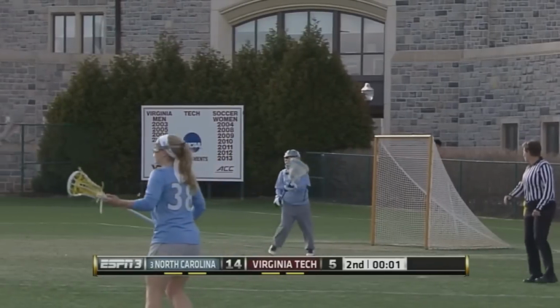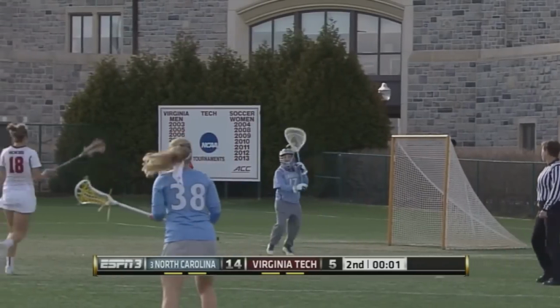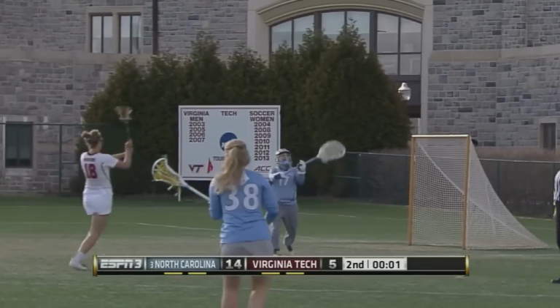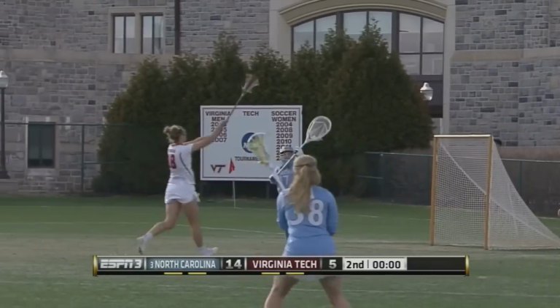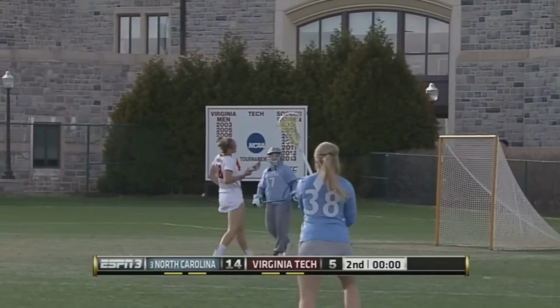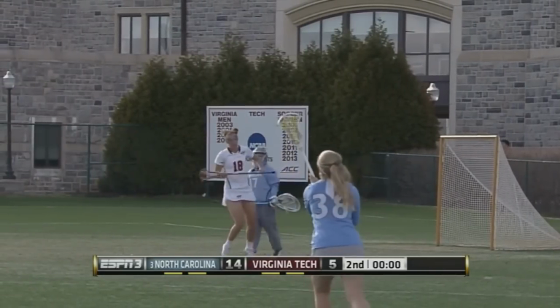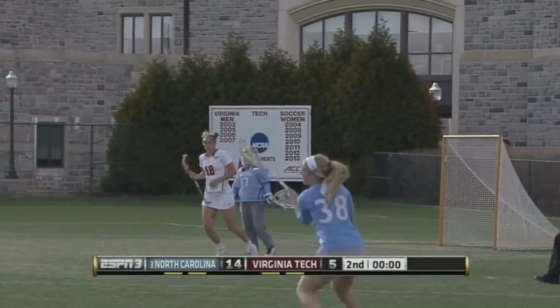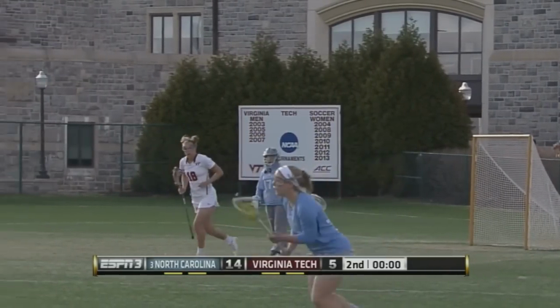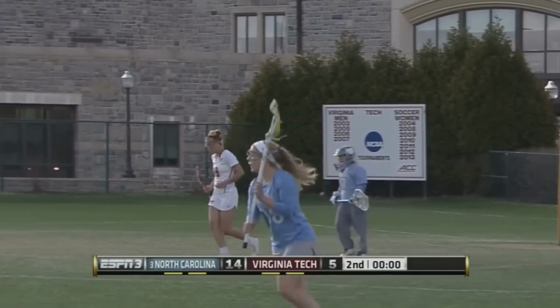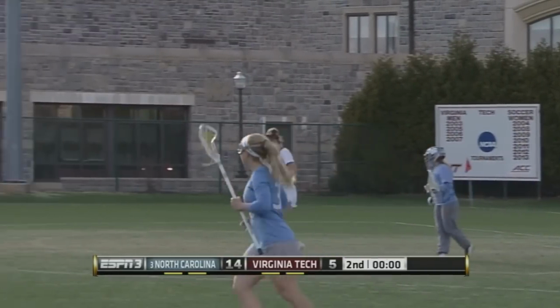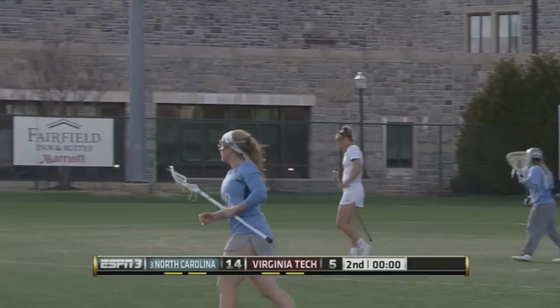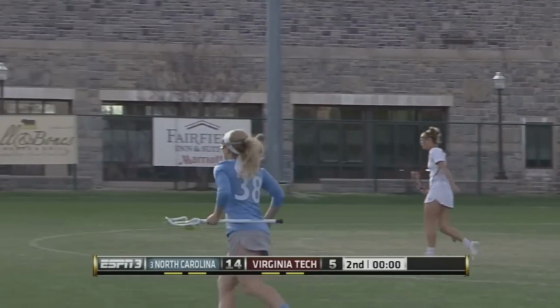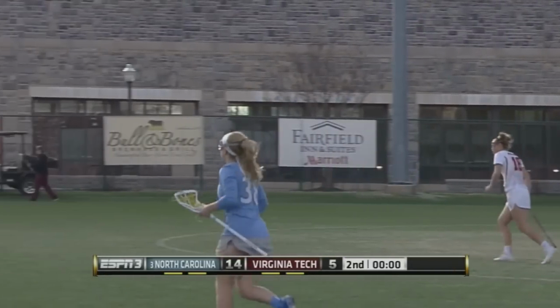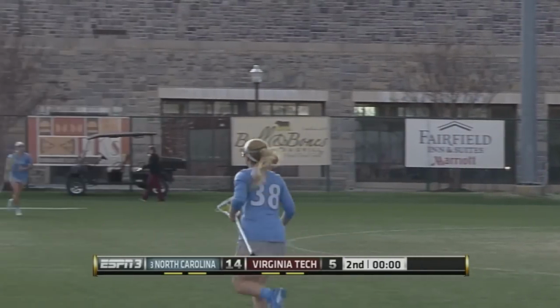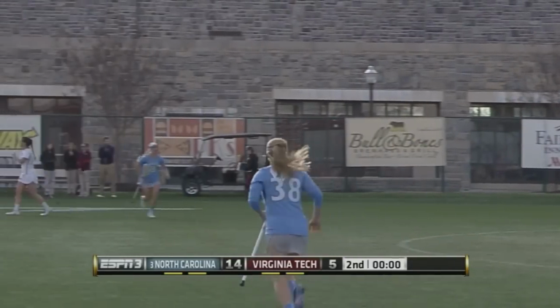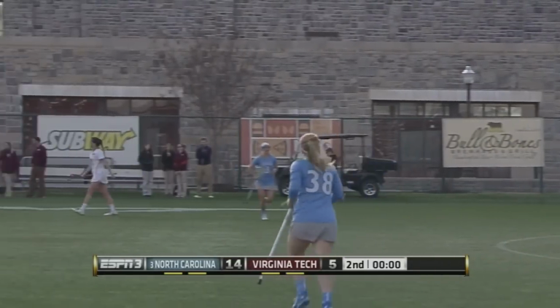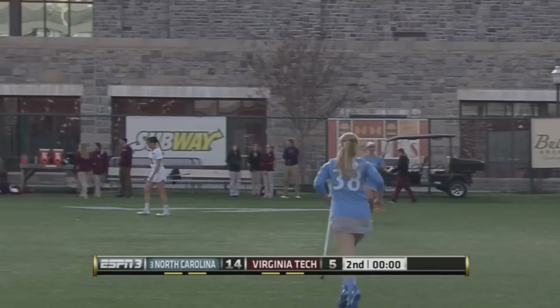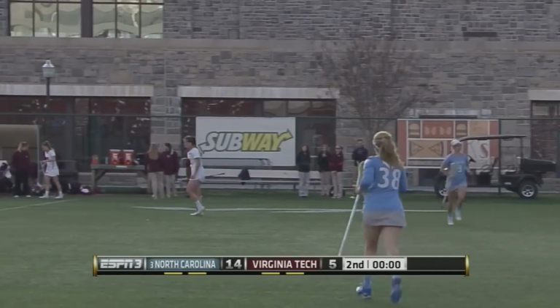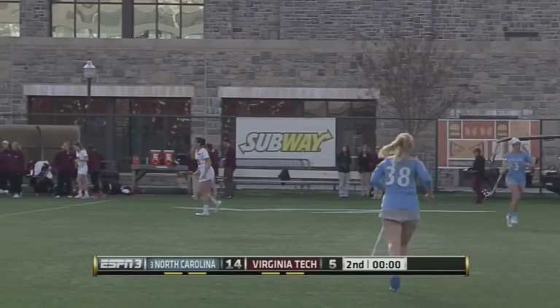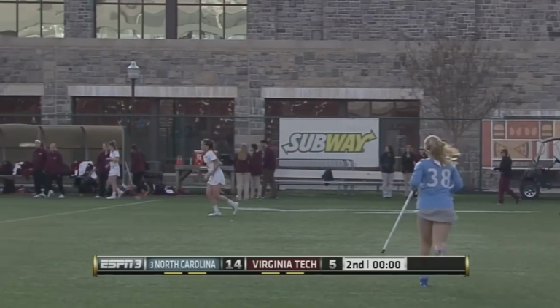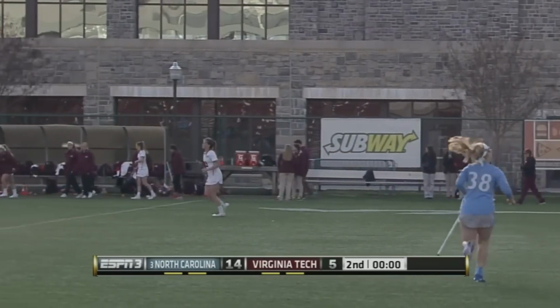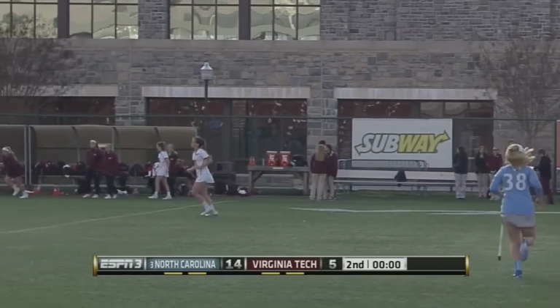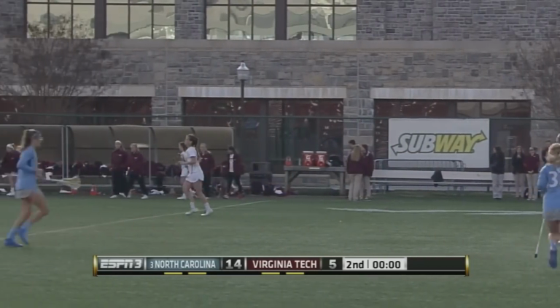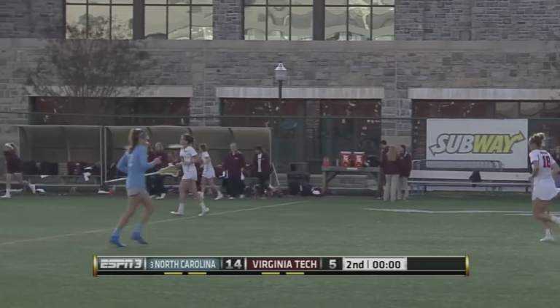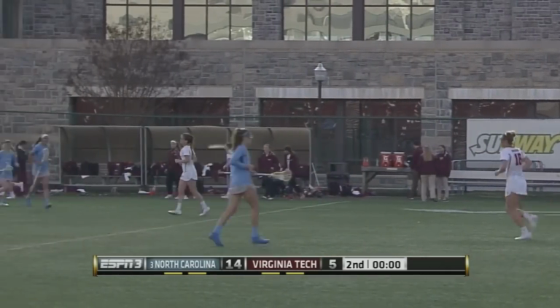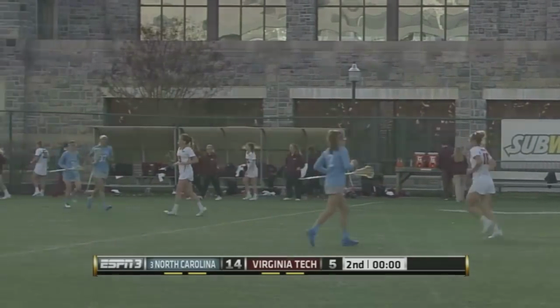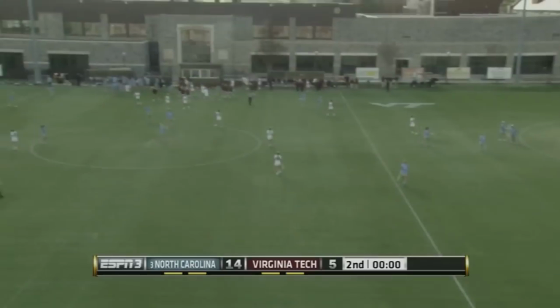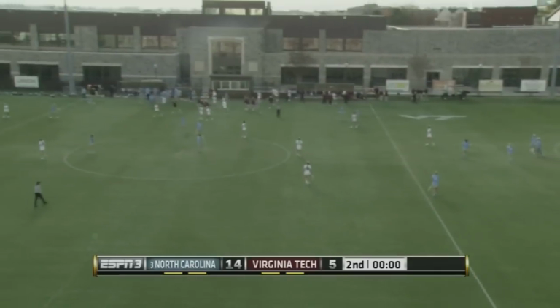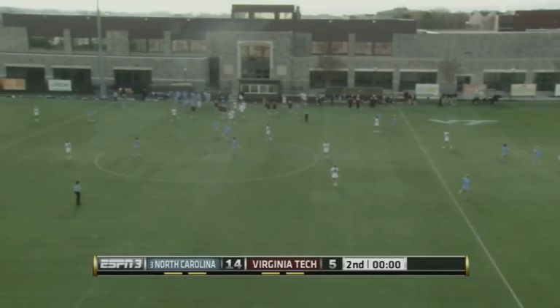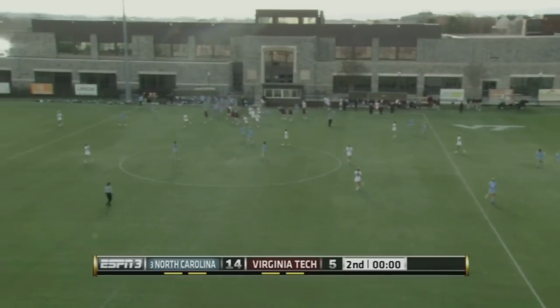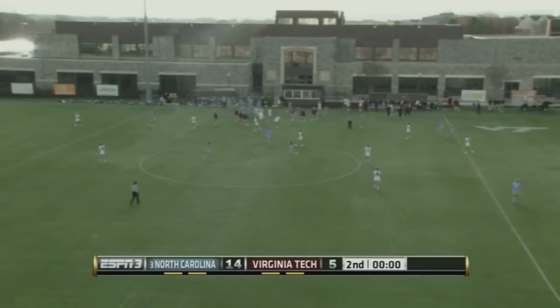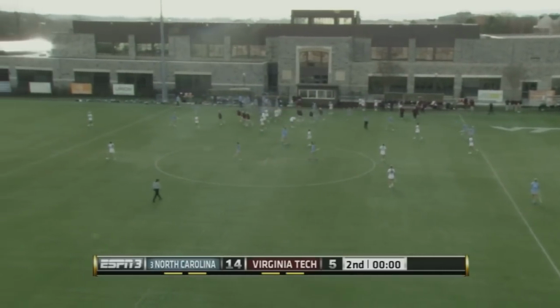And the final seconds tick off the clock — that is going to do it. The number three North Carolina Tar Heels get the win over the Virginia Tech Hokies 14-5 in convincing fashion.